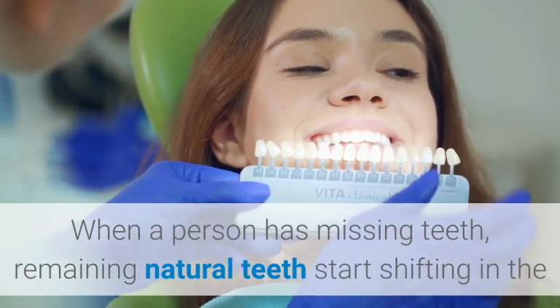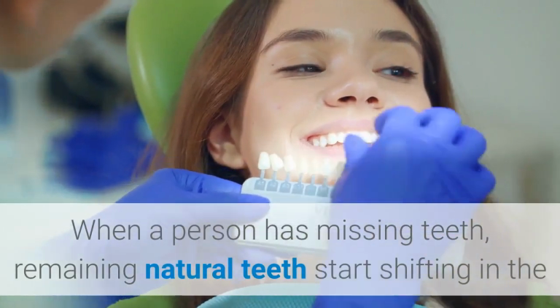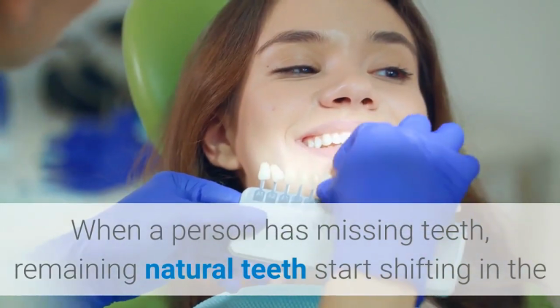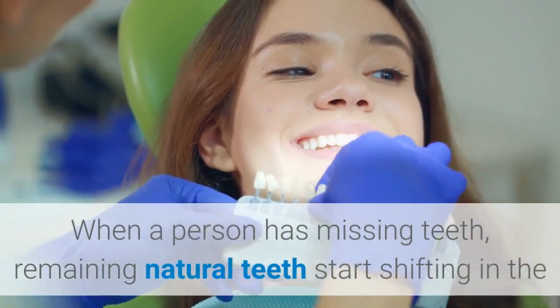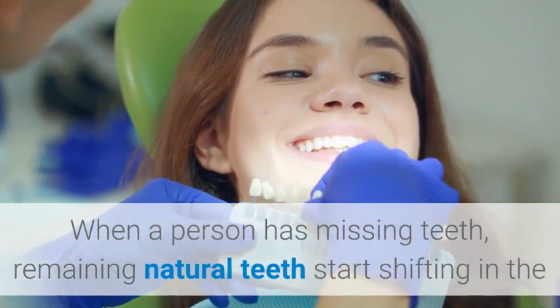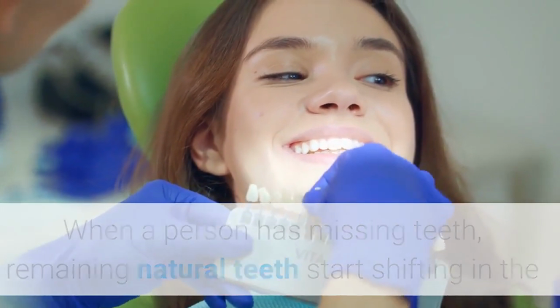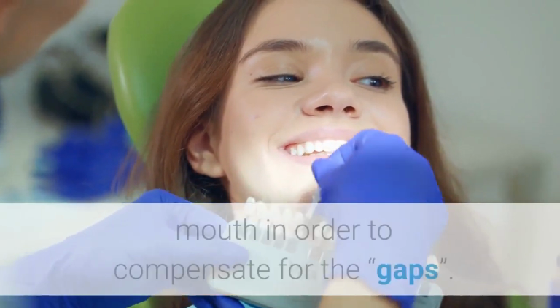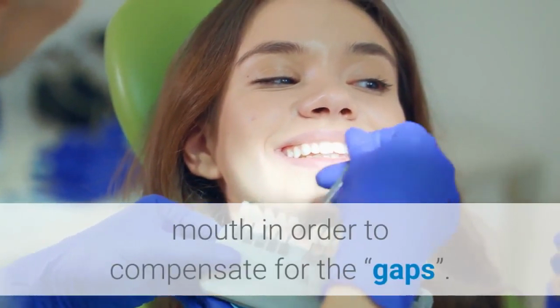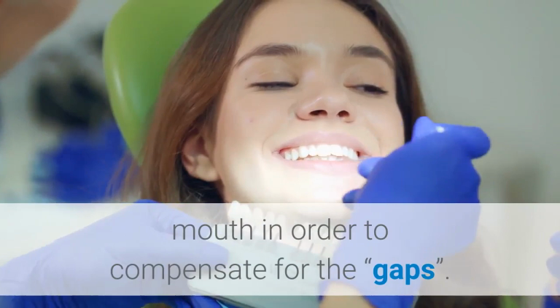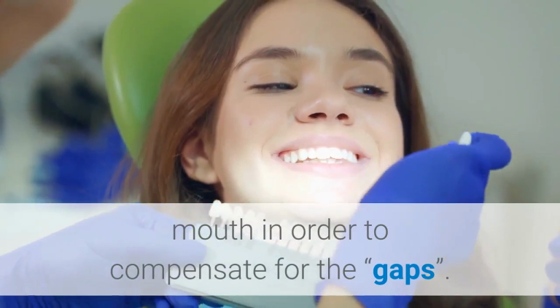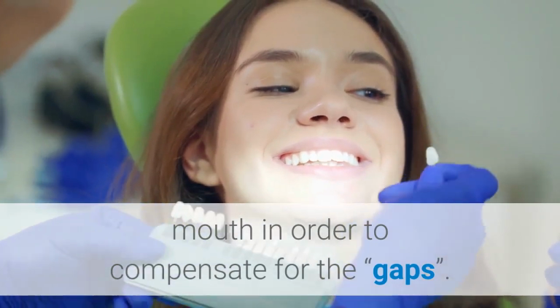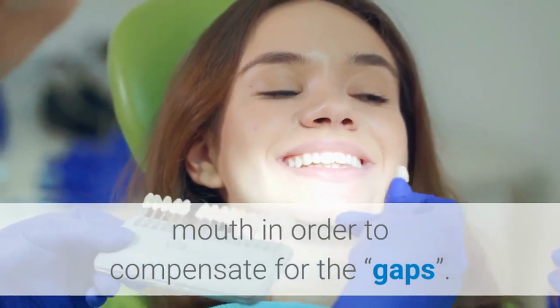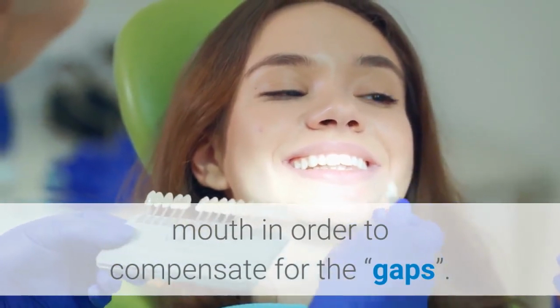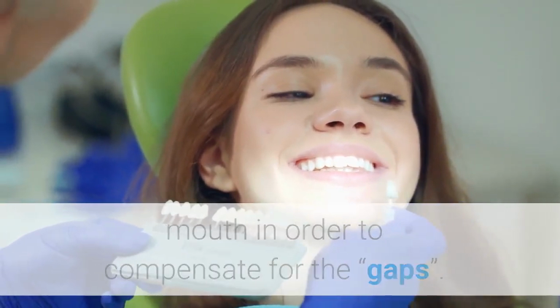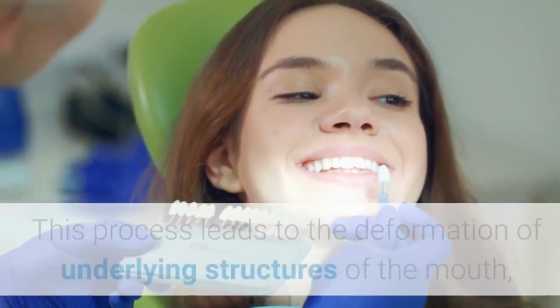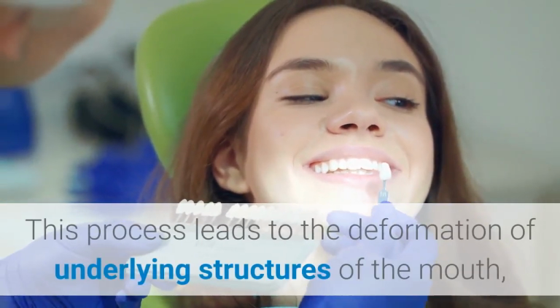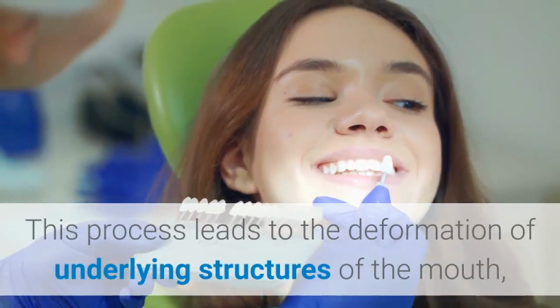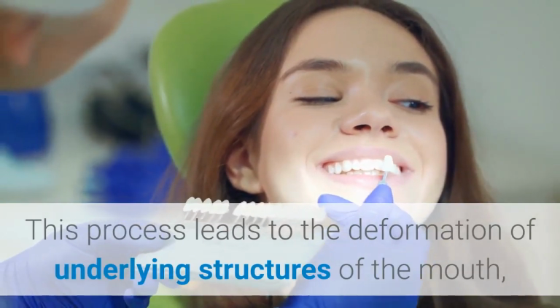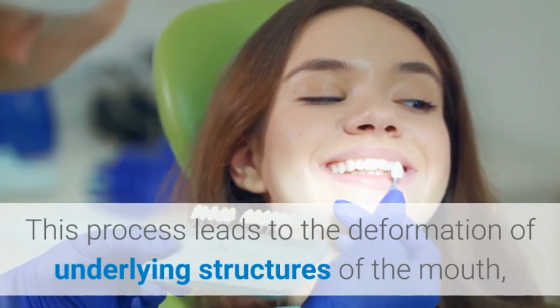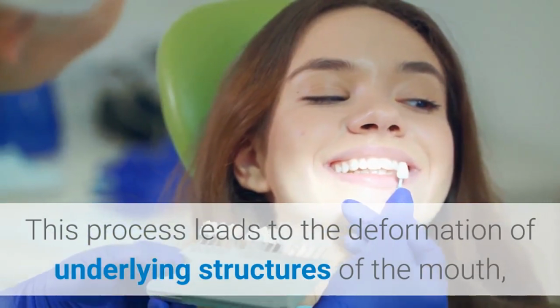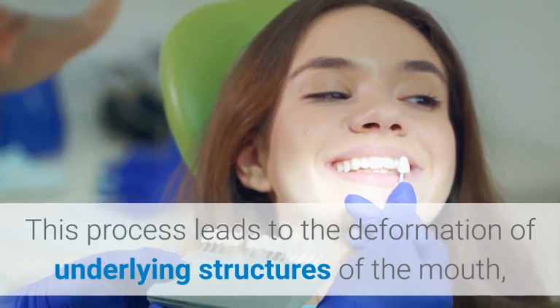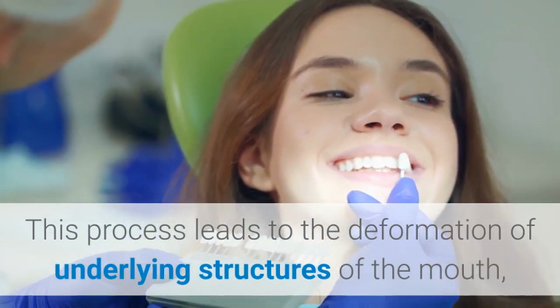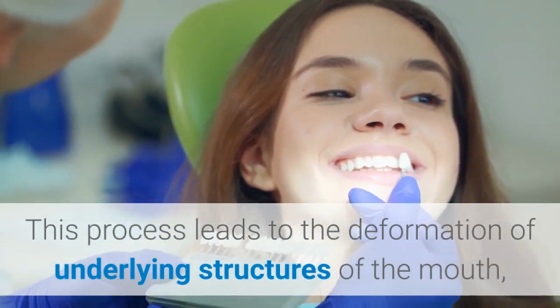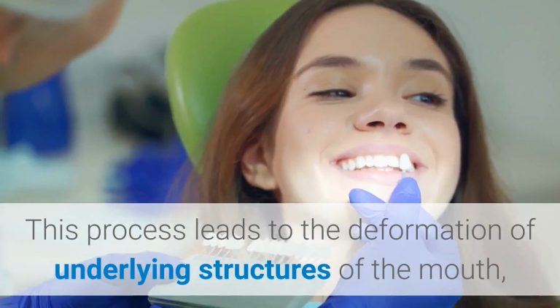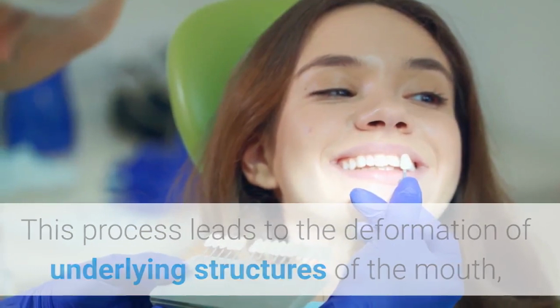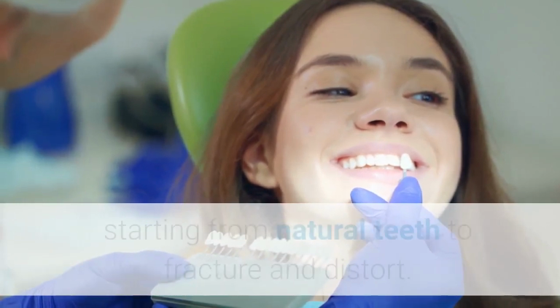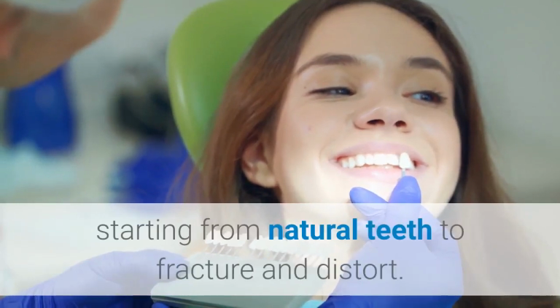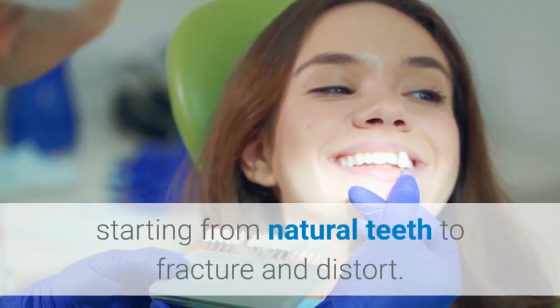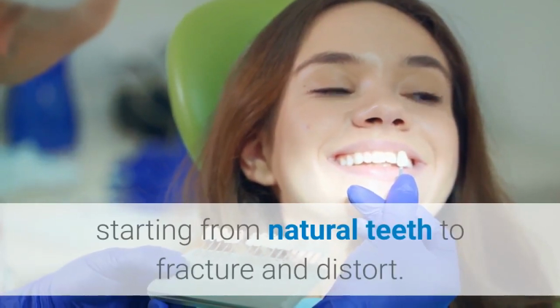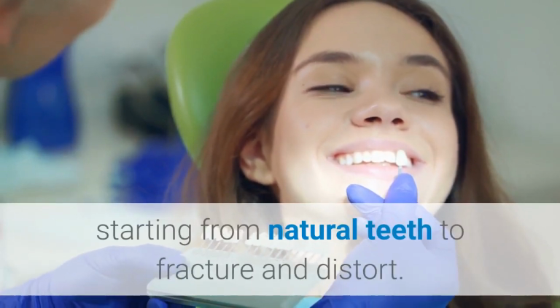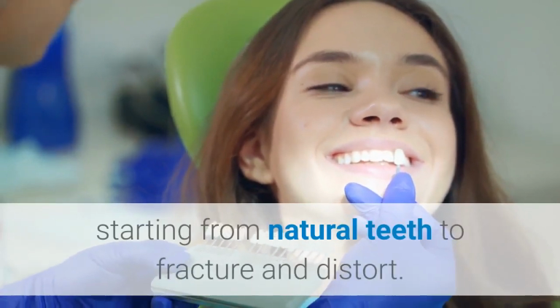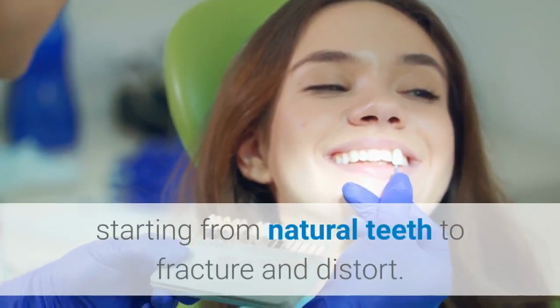When a person has missing teeth, remaining natural teeth start shifting in the mouth in order to compensate for the gaps. This process leads to the deformation of underlying structures of the mouth, causing natural teeth to fracture and distort.